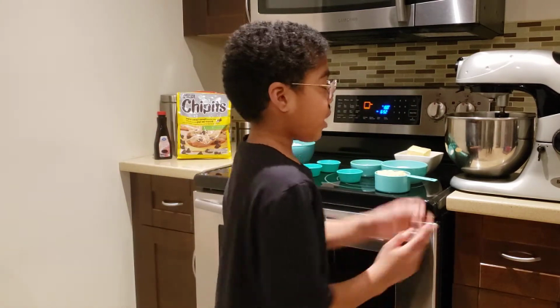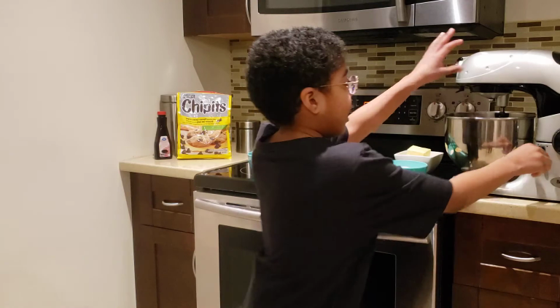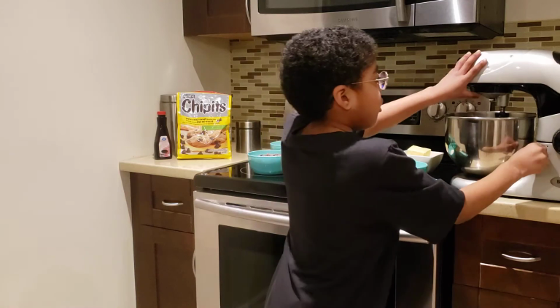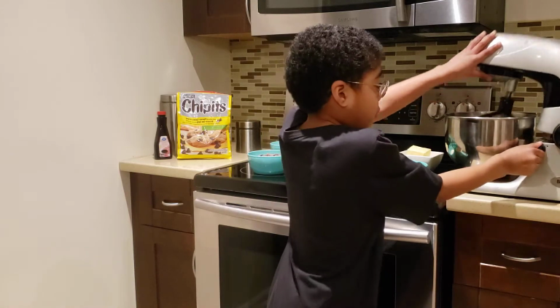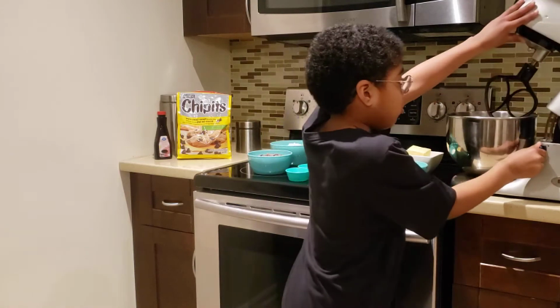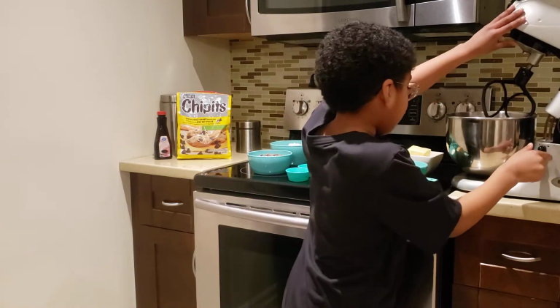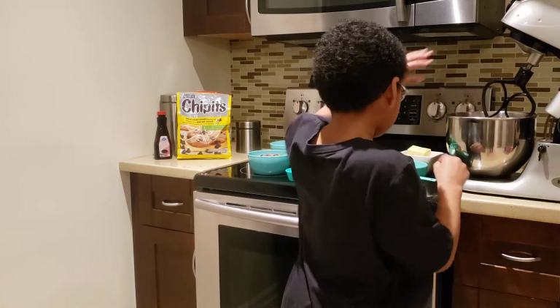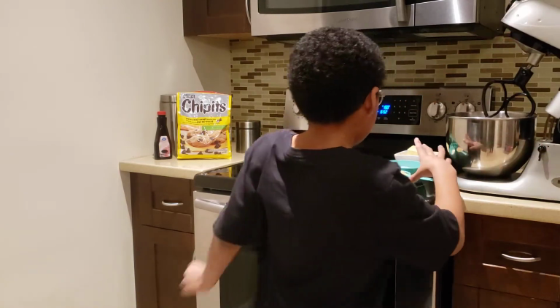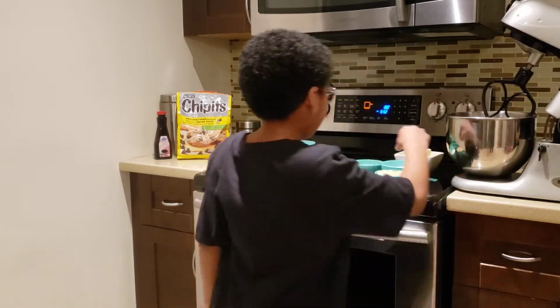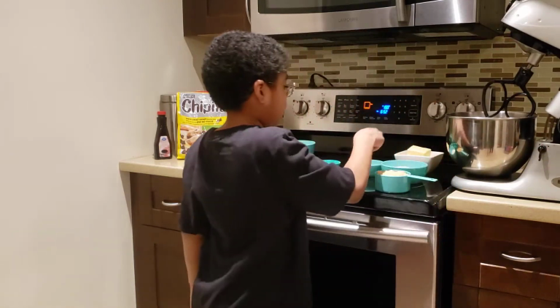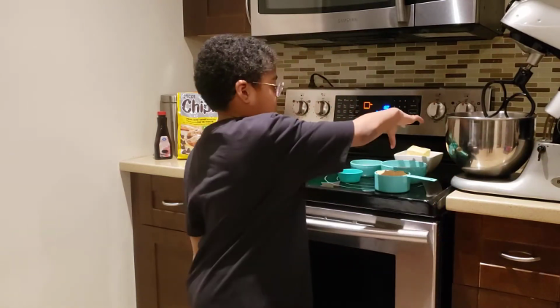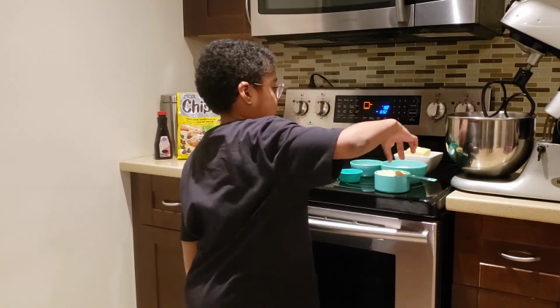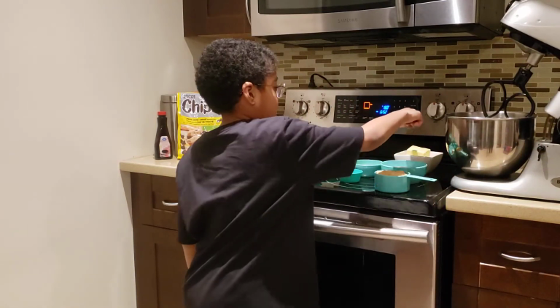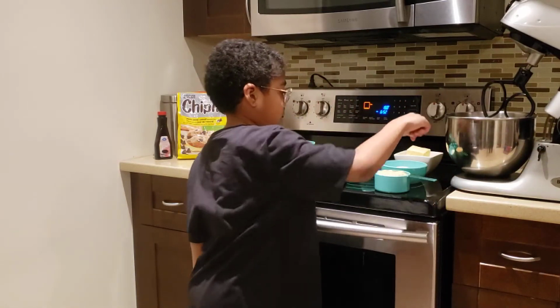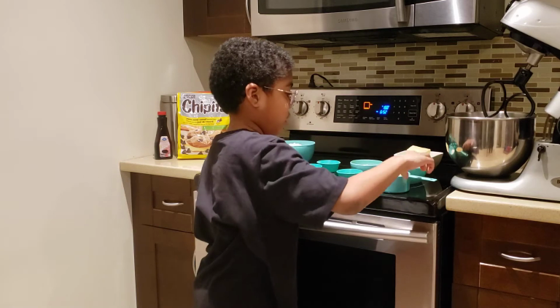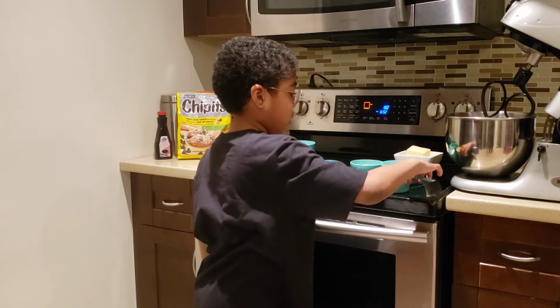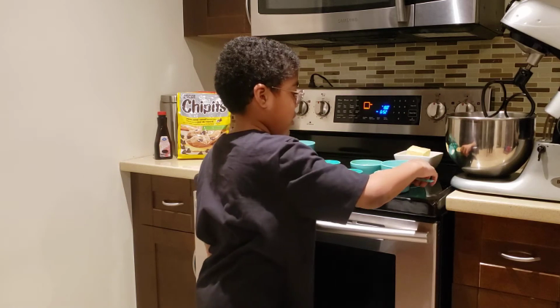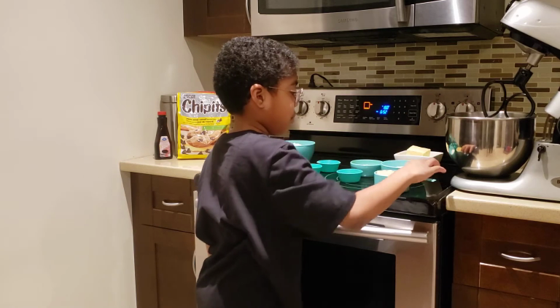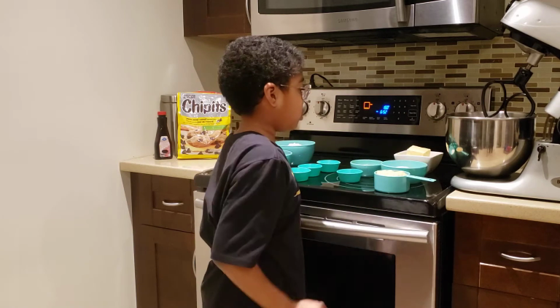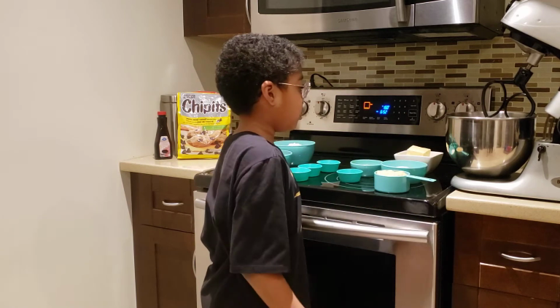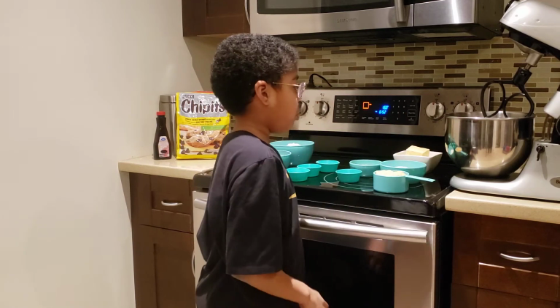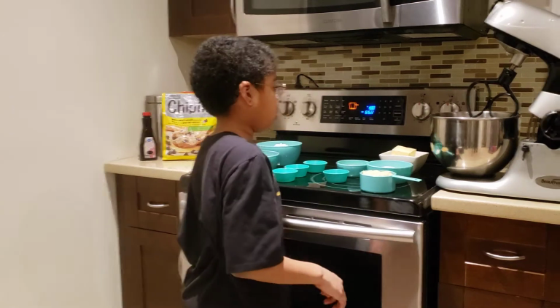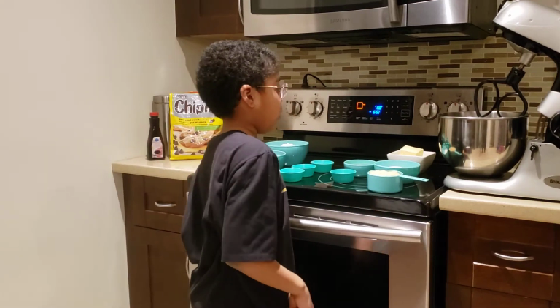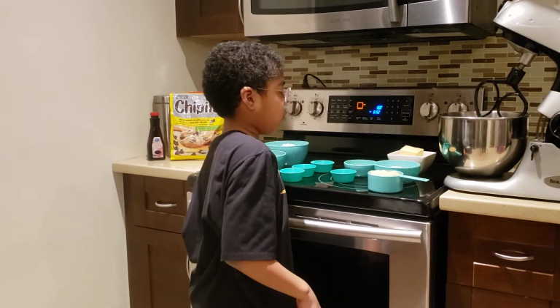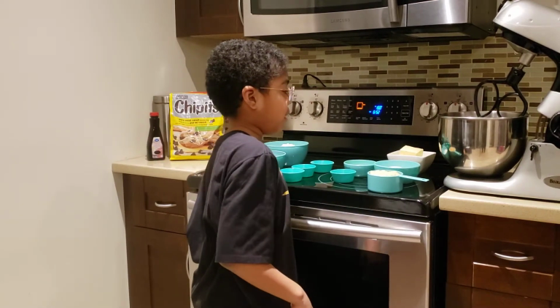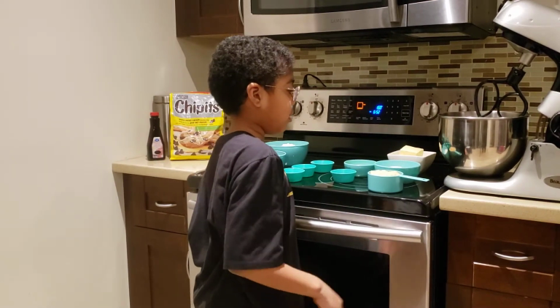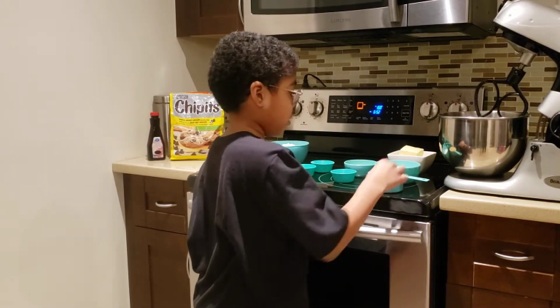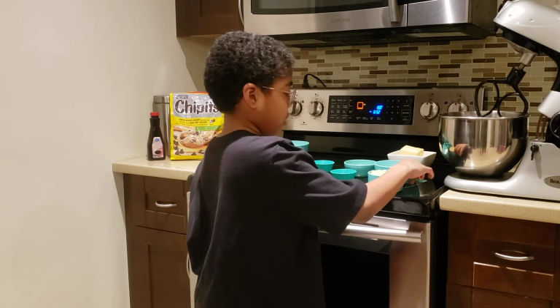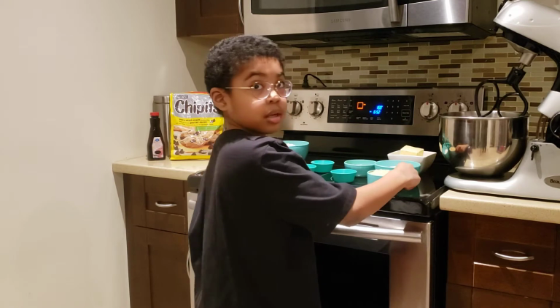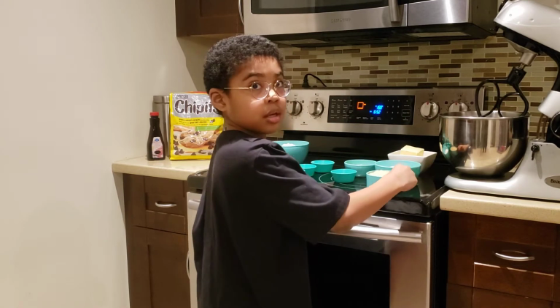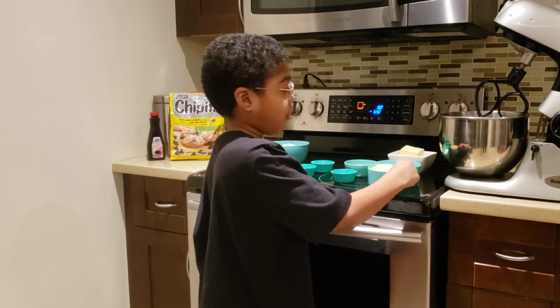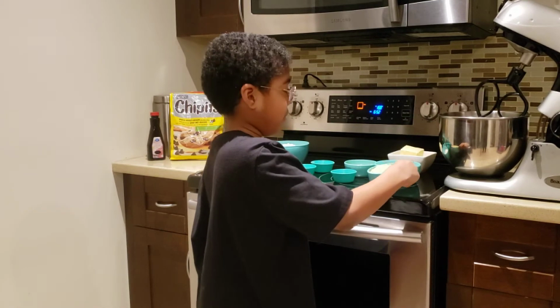Now we're going to open this and then we put in three ingredients. What are the three ingredients you're going to put in? Brown sugar, white sugar, and softened butter.